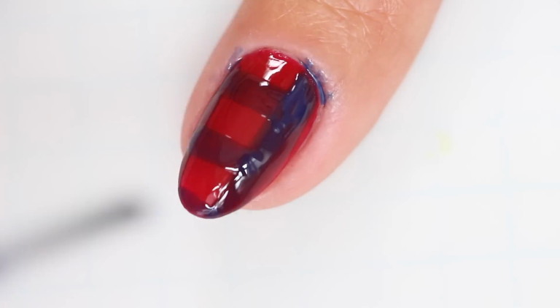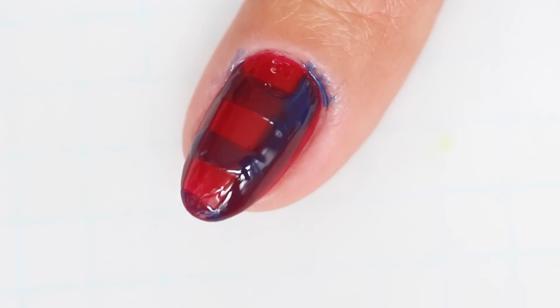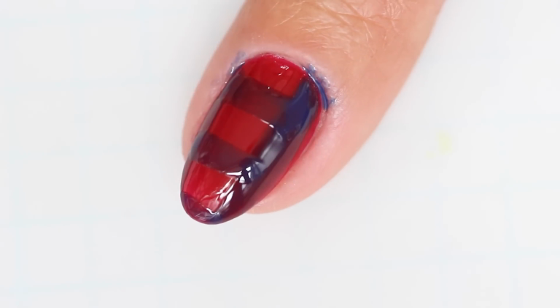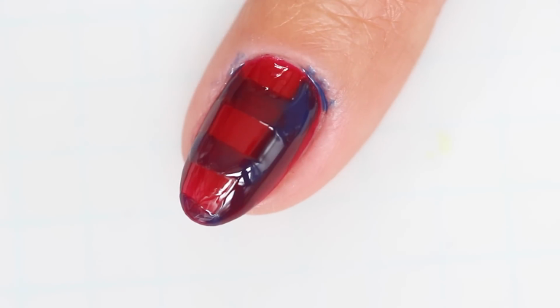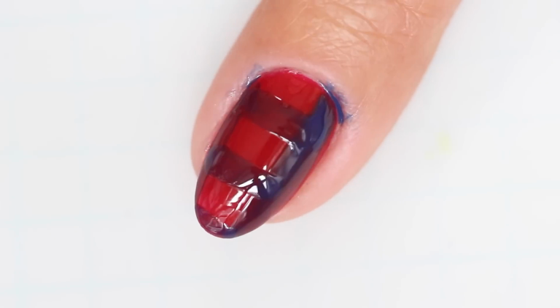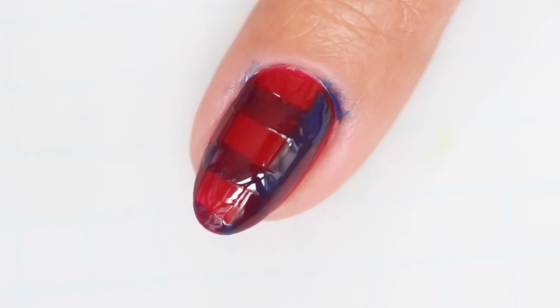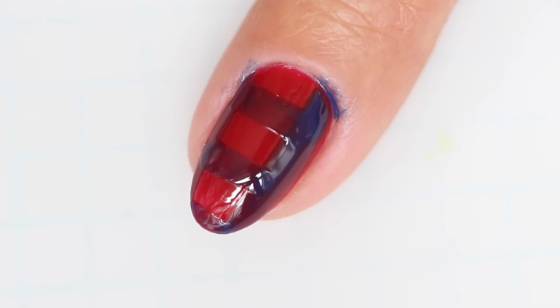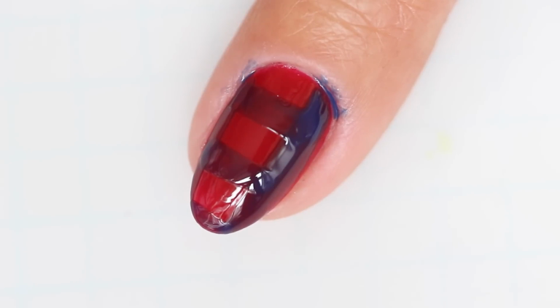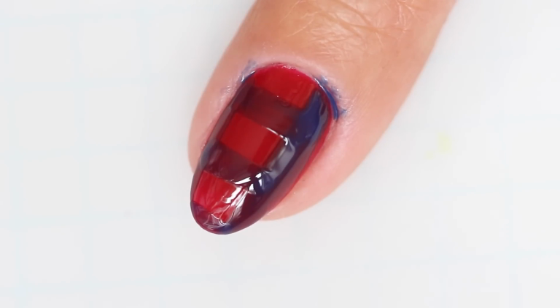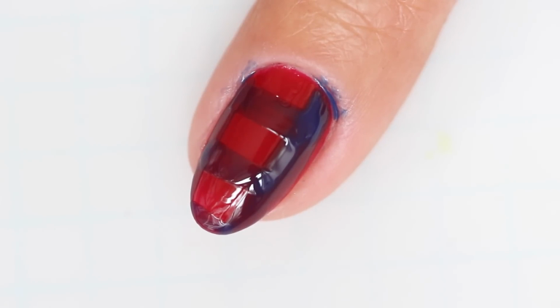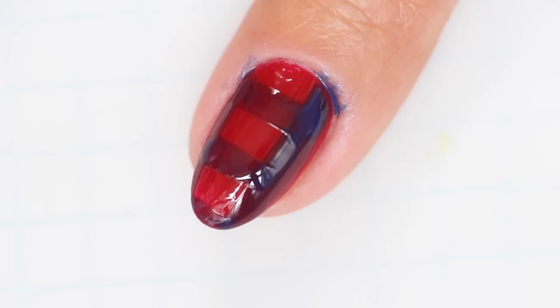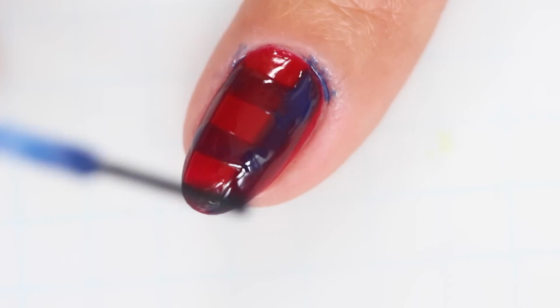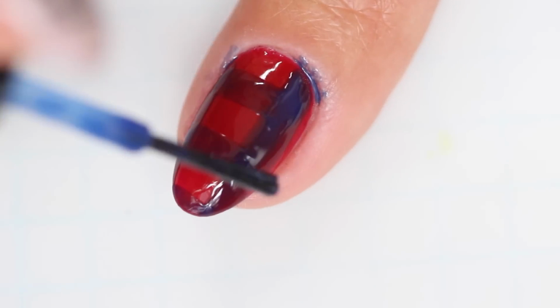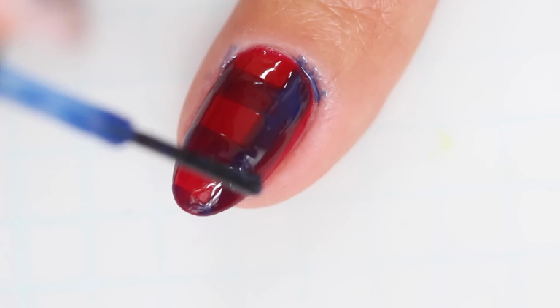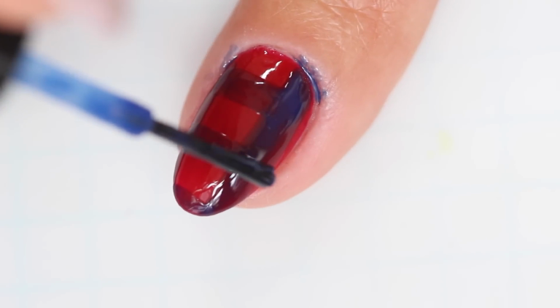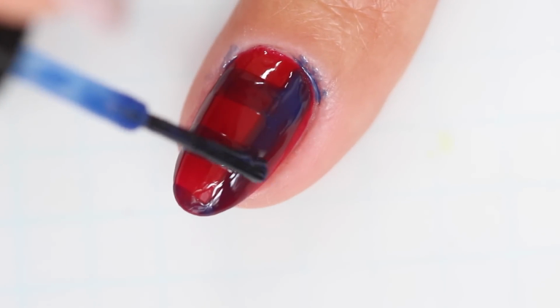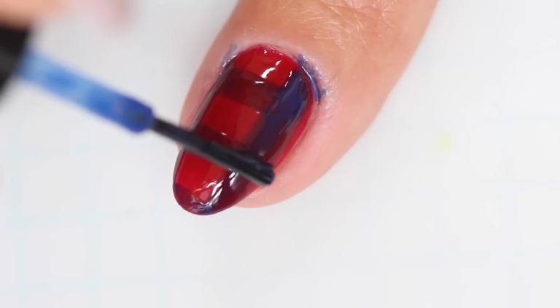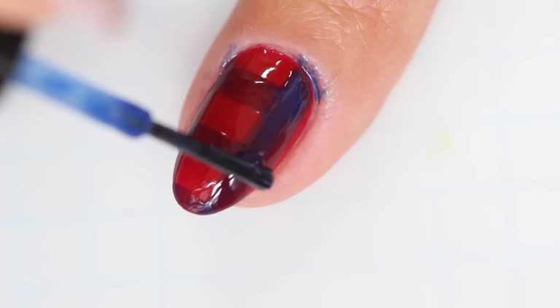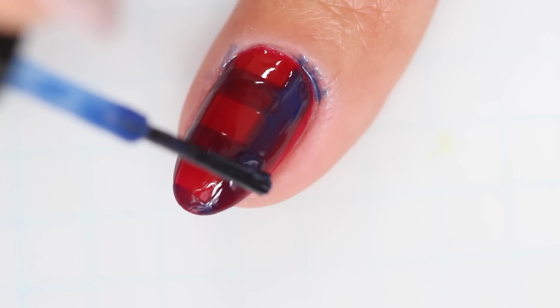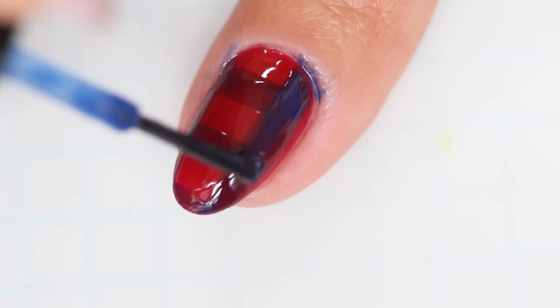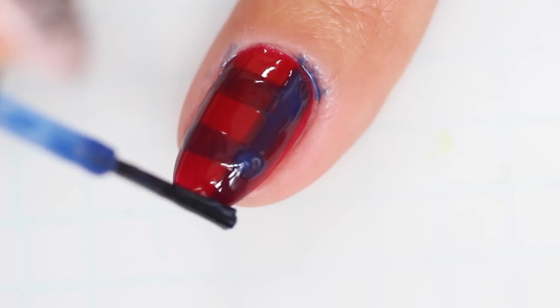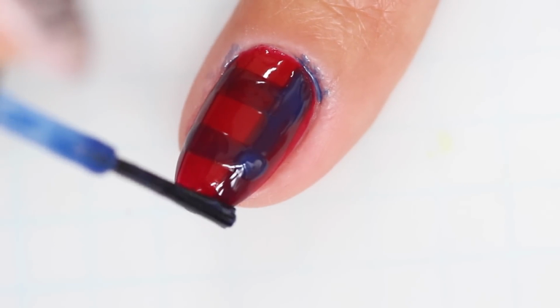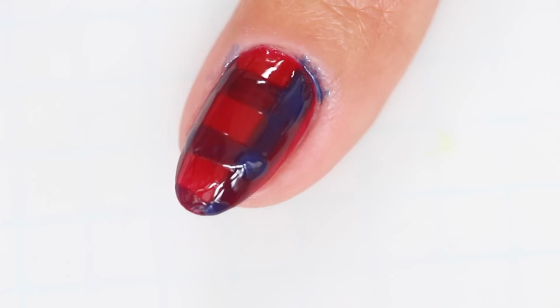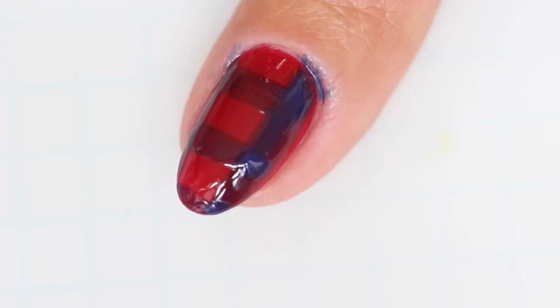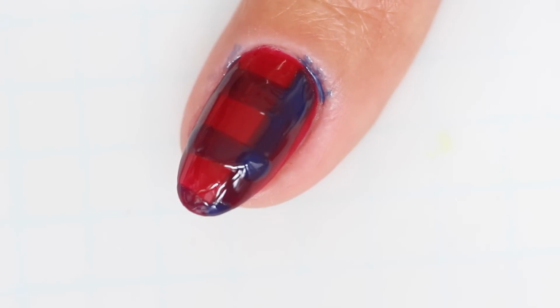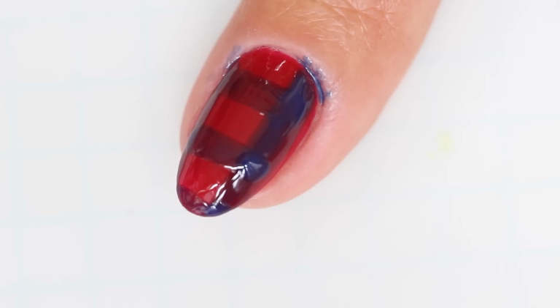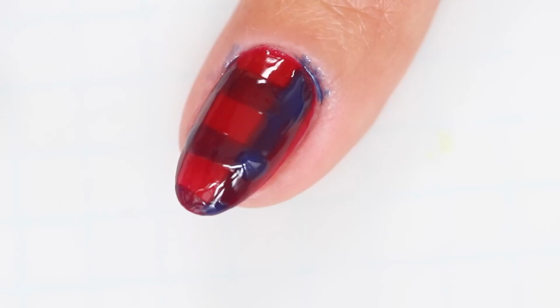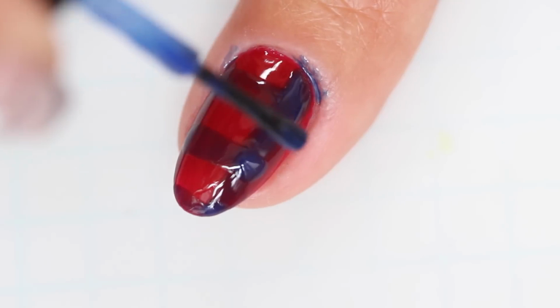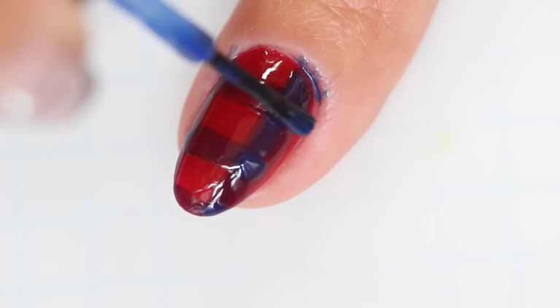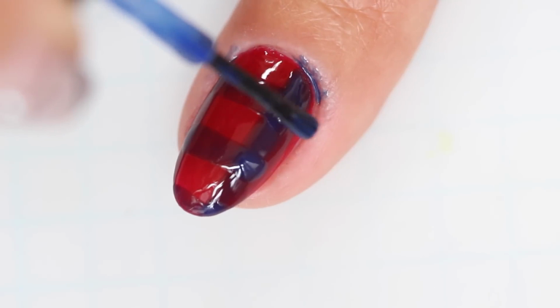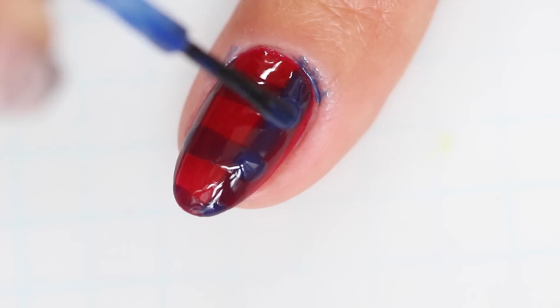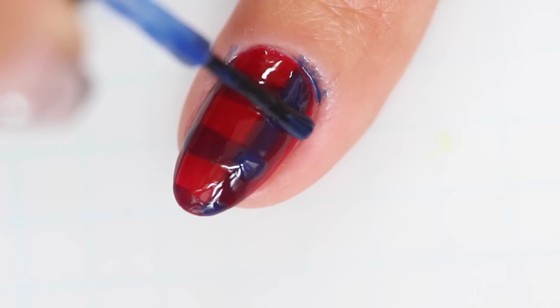Now go through and paint another layer of polish on top of where the stripes overlap. This will create the plaid effect and really make the design pop.